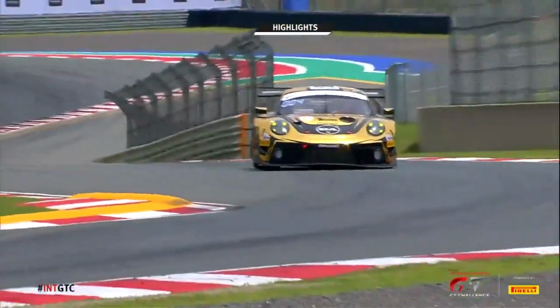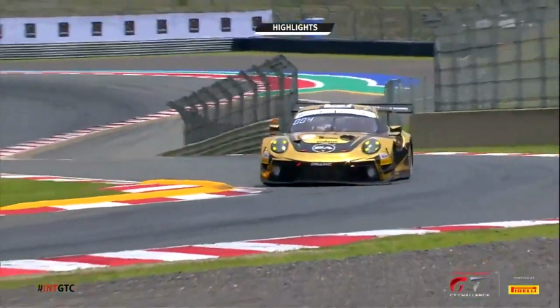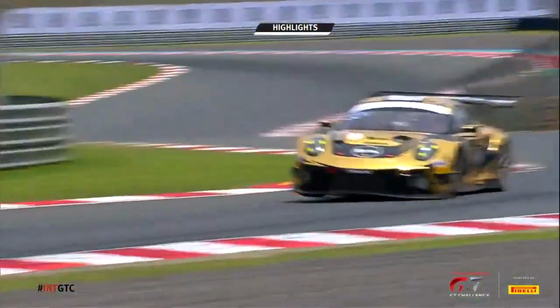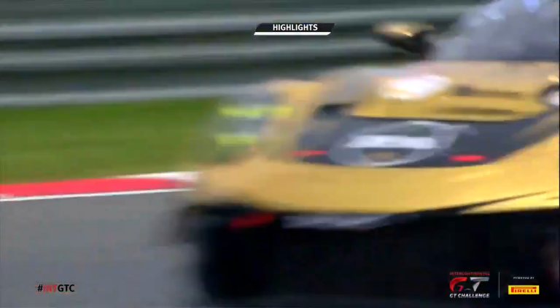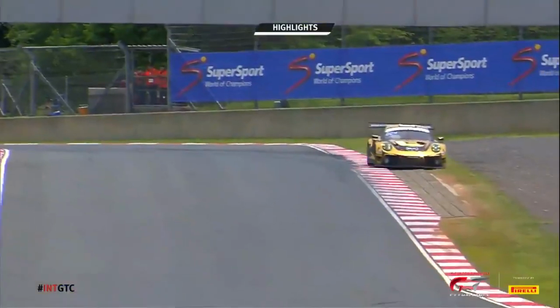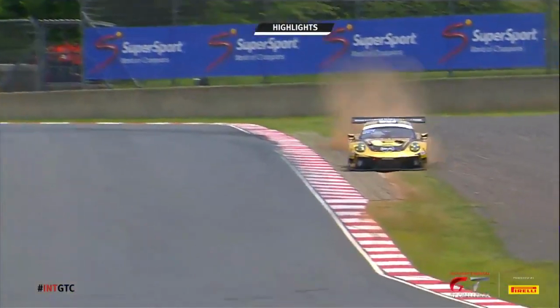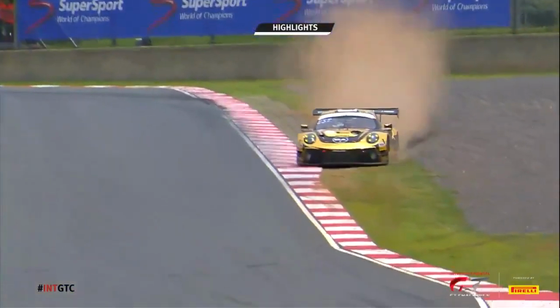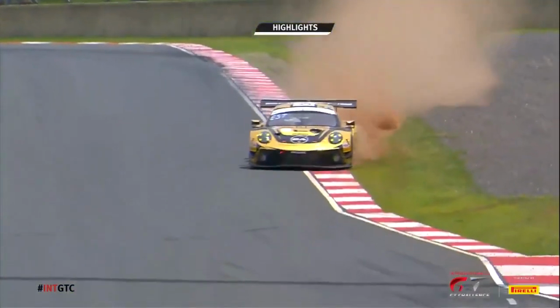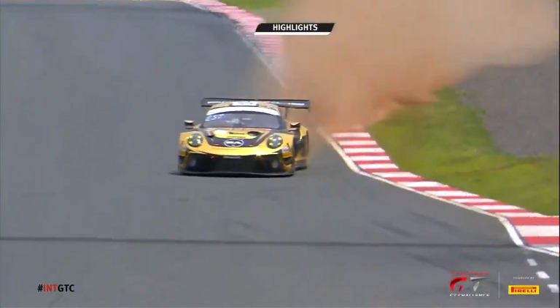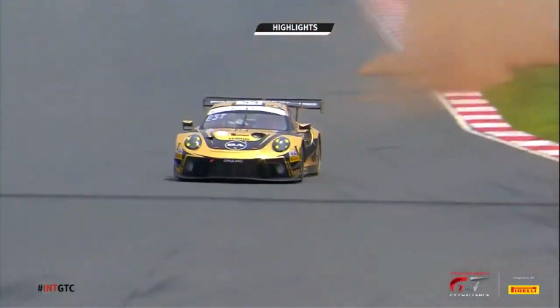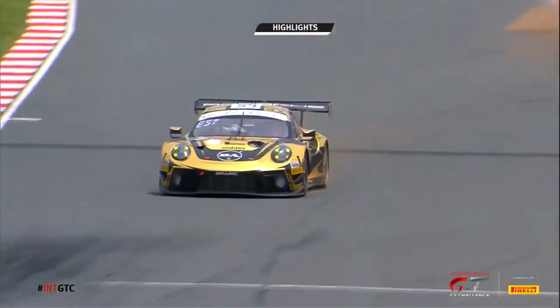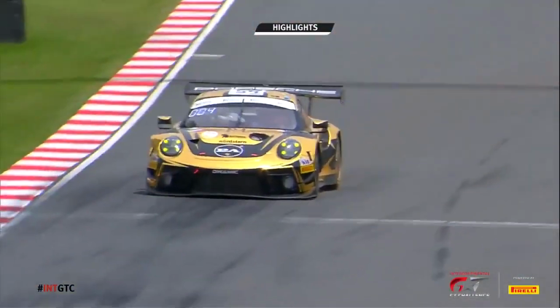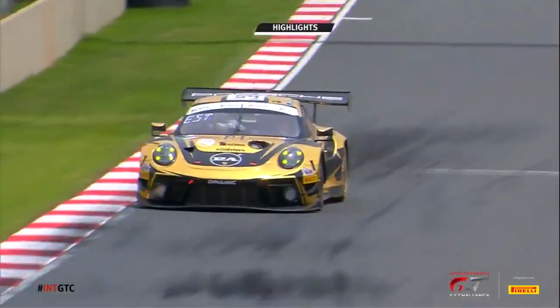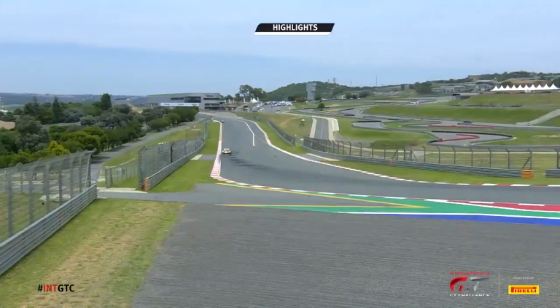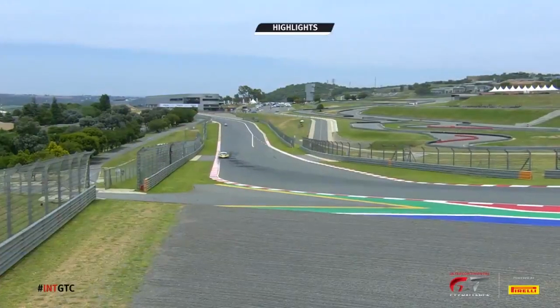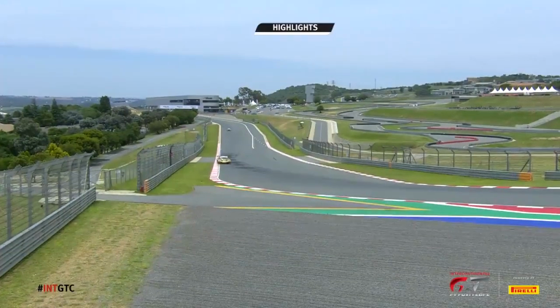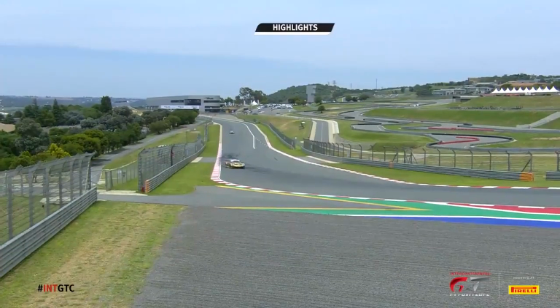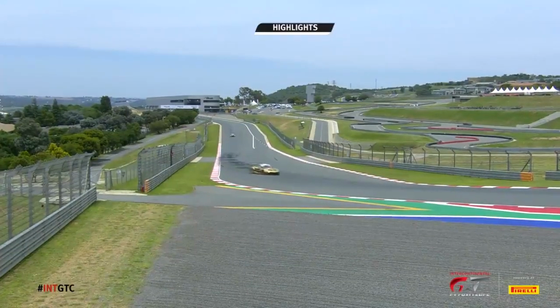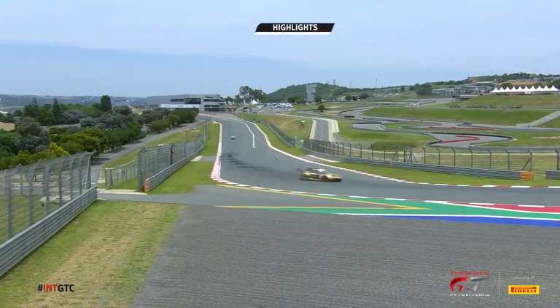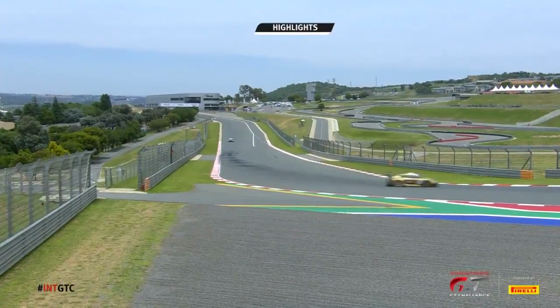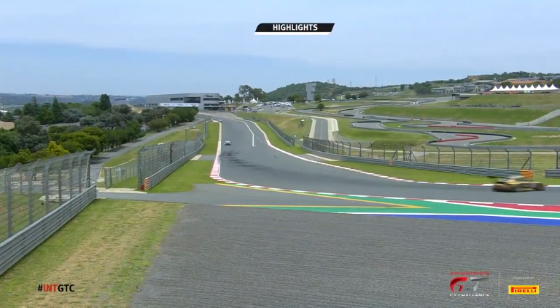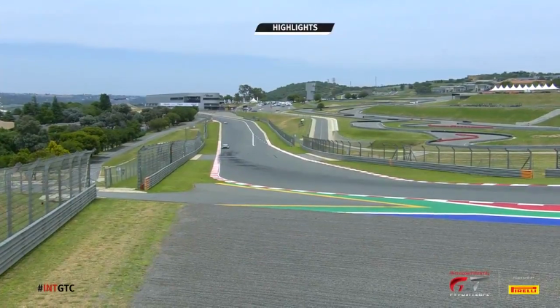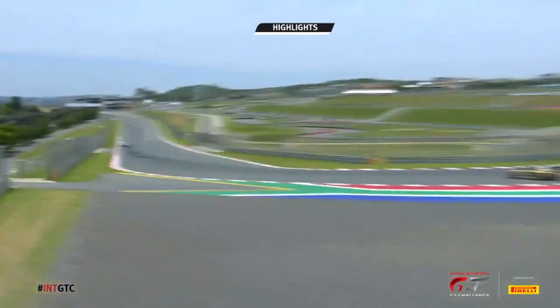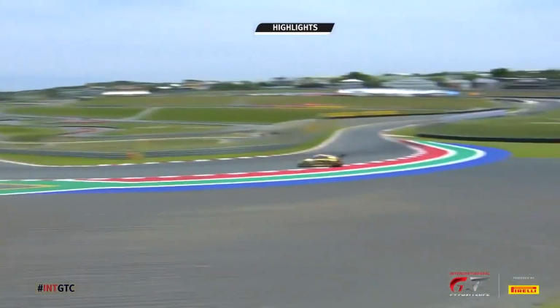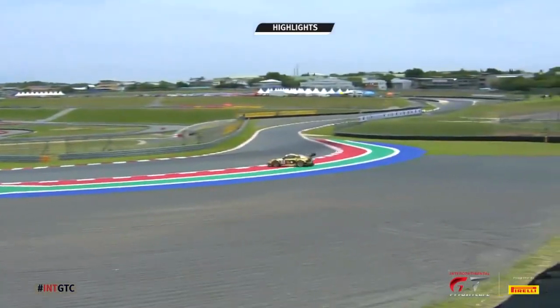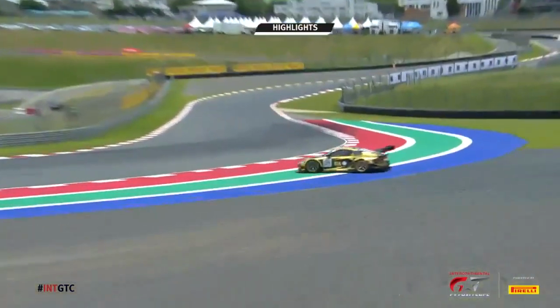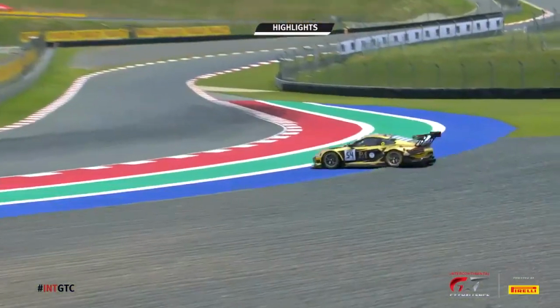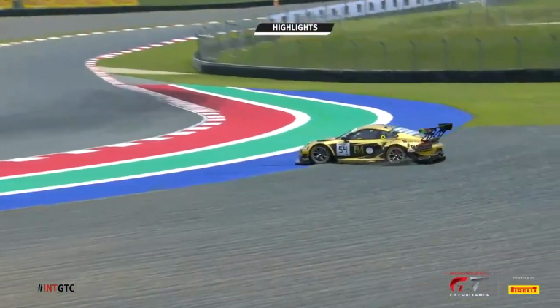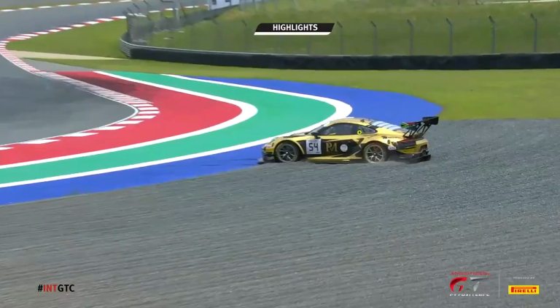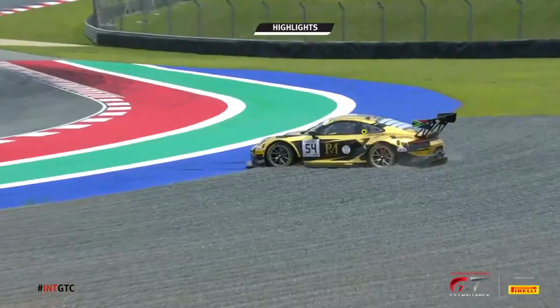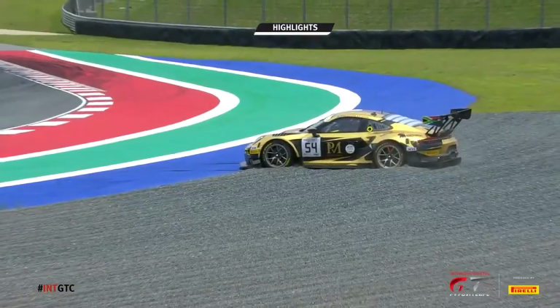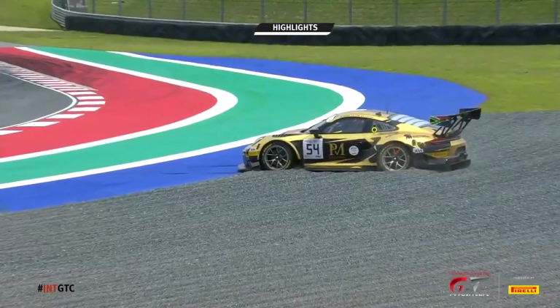Kevin Esht was looking very spectacular, as ever. He had a wild moment coming out of the crocodiles, and then another one down at turn two going into Crowthorne. Around he went, dropped the rear wheels into the gravel, and that brought out the red flag.